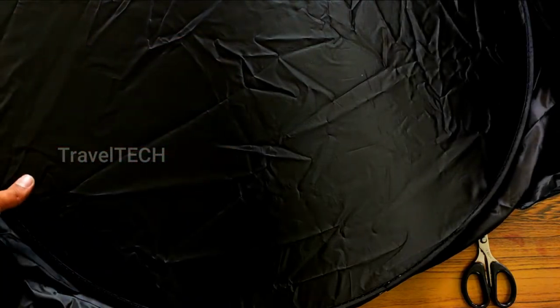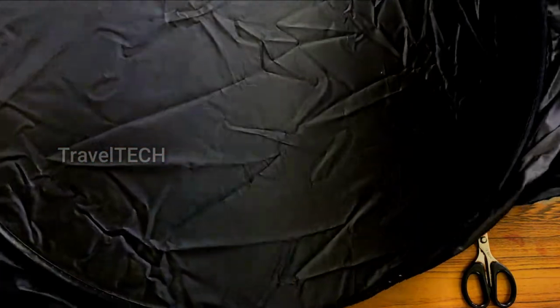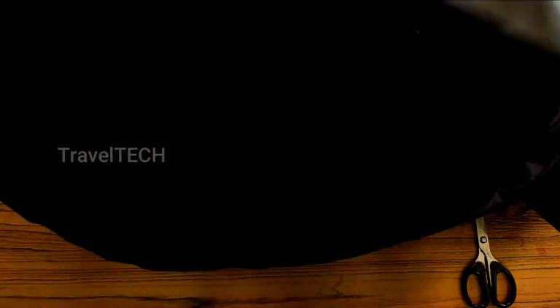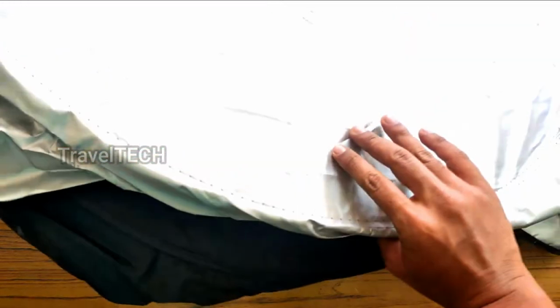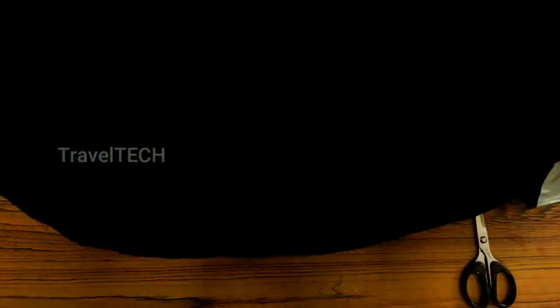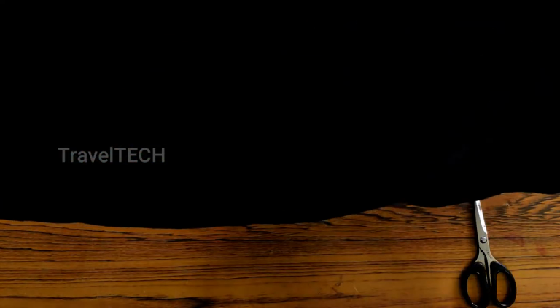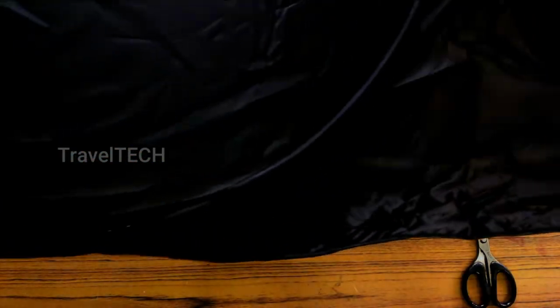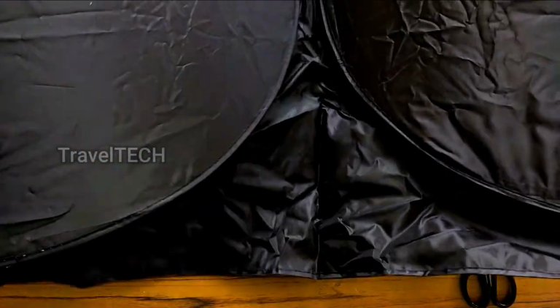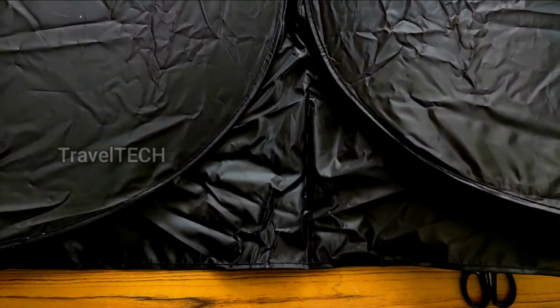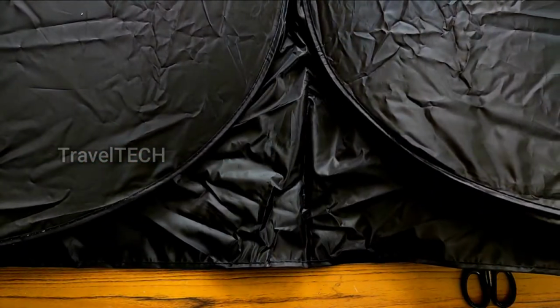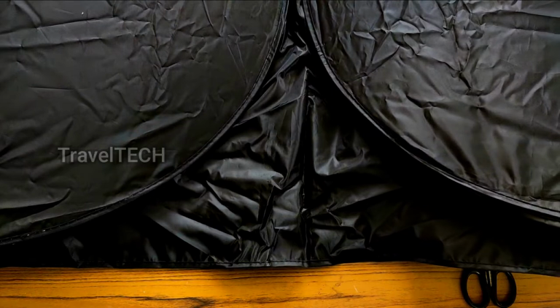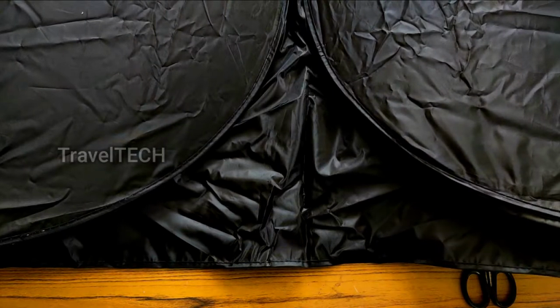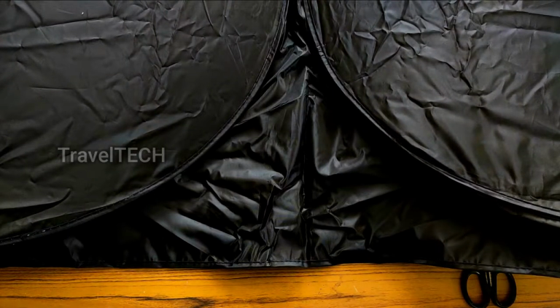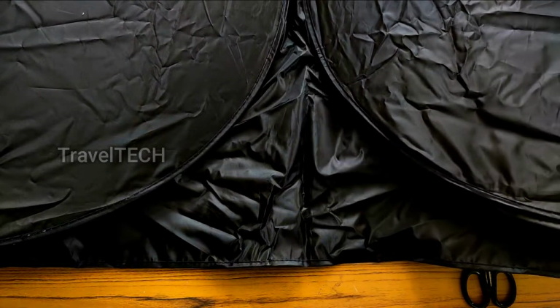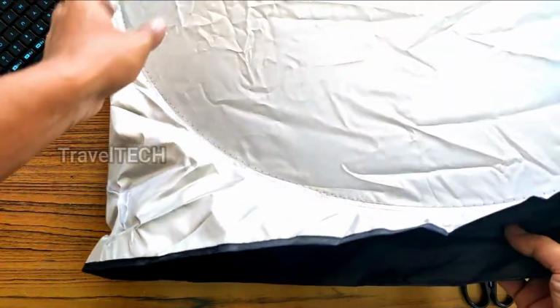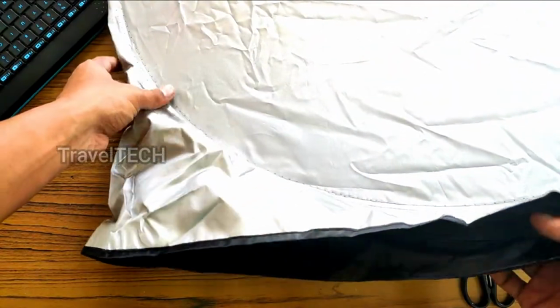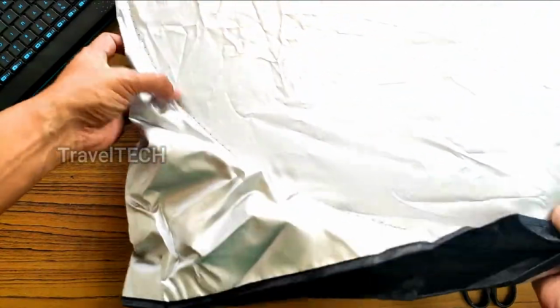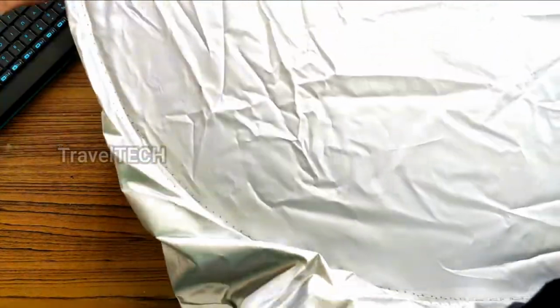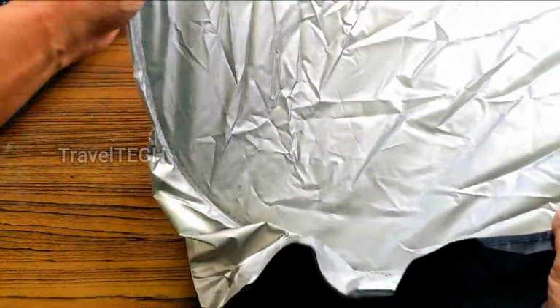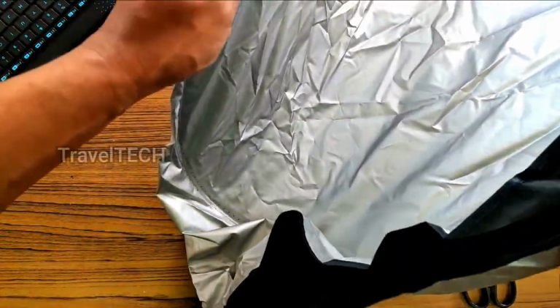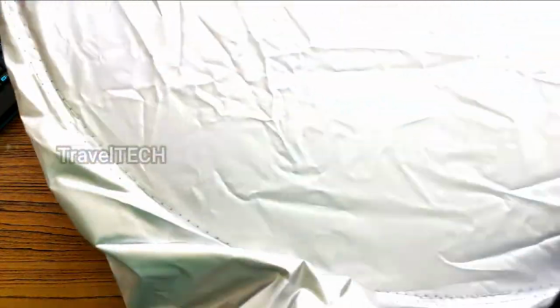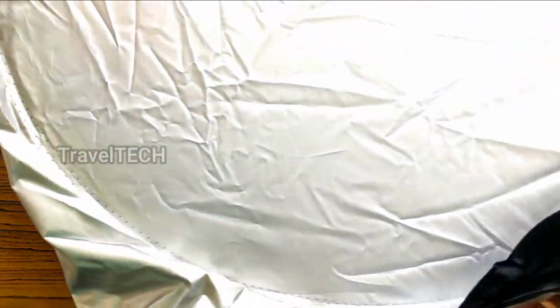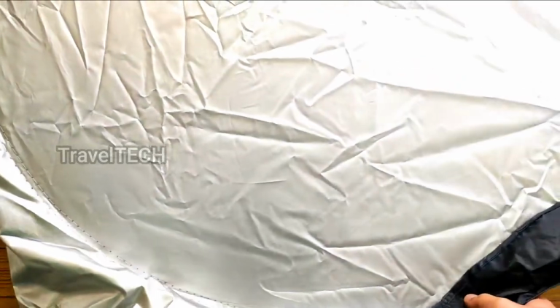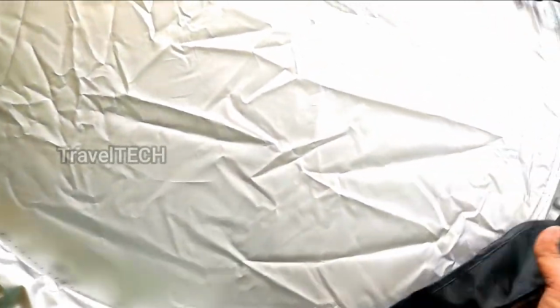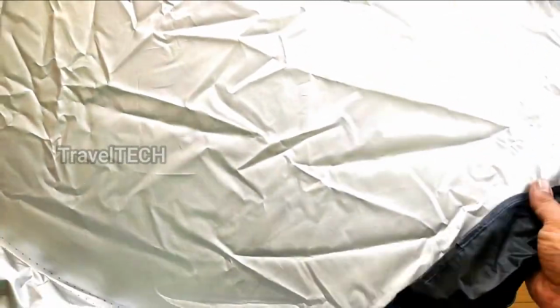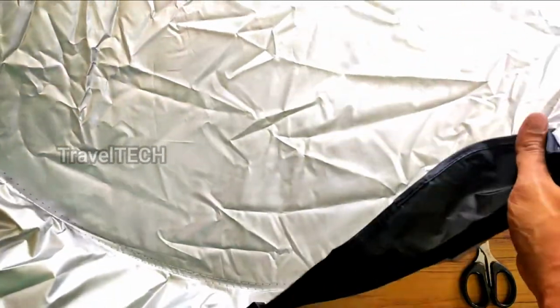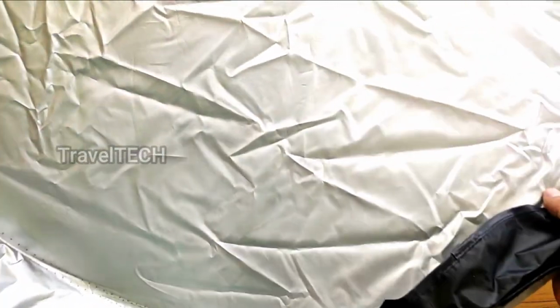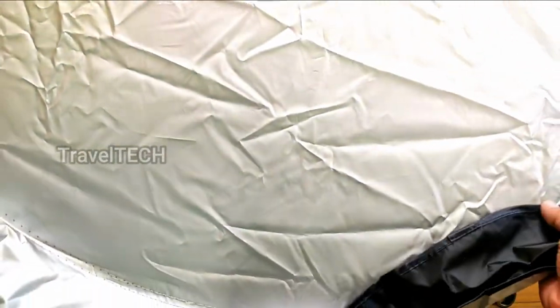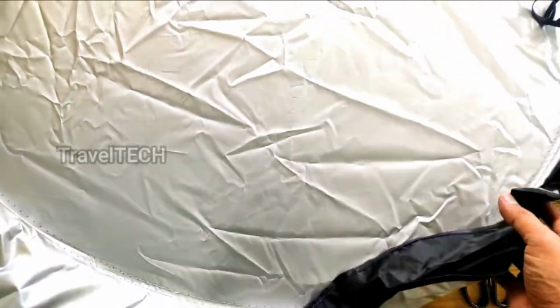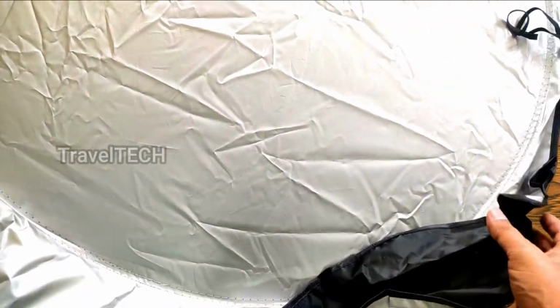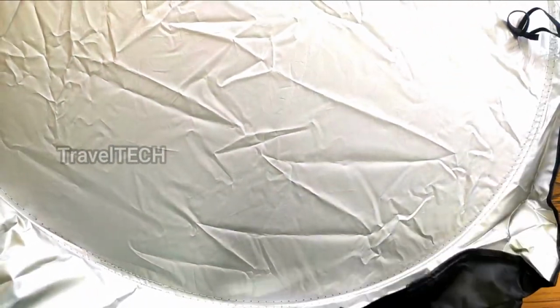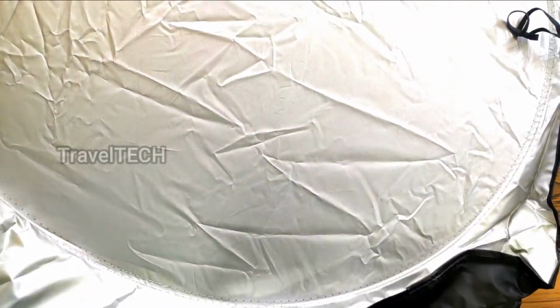Make sure the silver portion faces the outside of the windshield and the black portion faces towards the interior of the car. It's a very large sunshade cover and it is going to cover up the entire windshield area. Let's go ahead and put this inside the car and I'll show you how to use it.